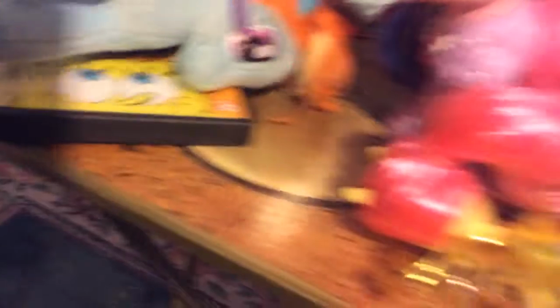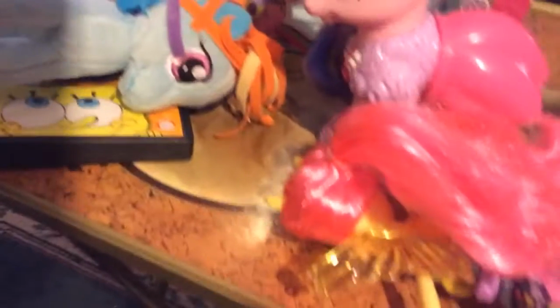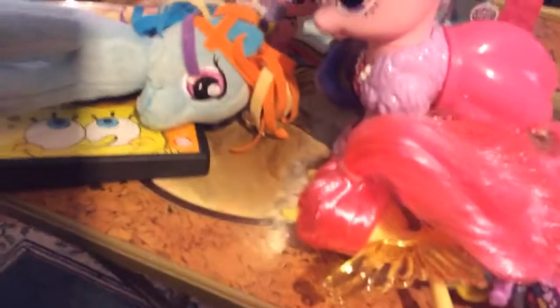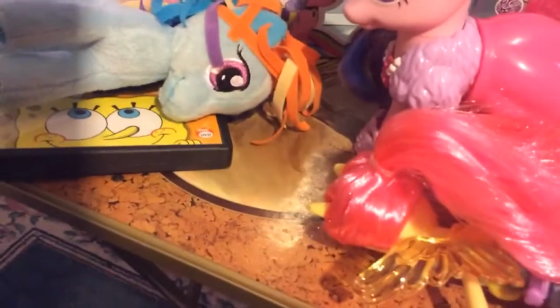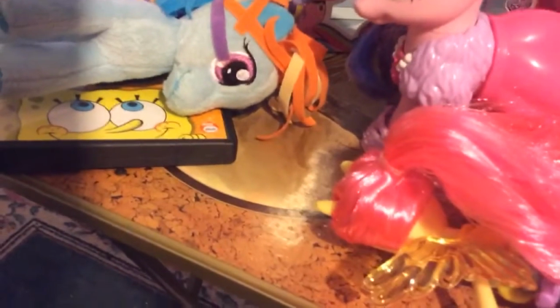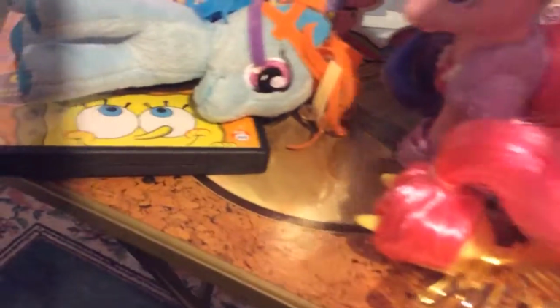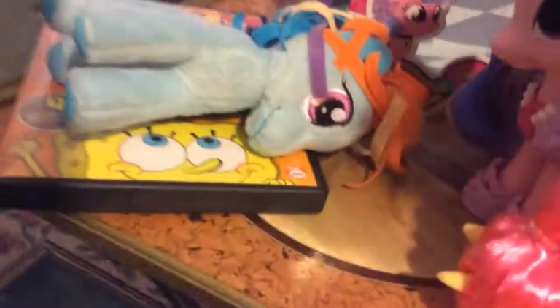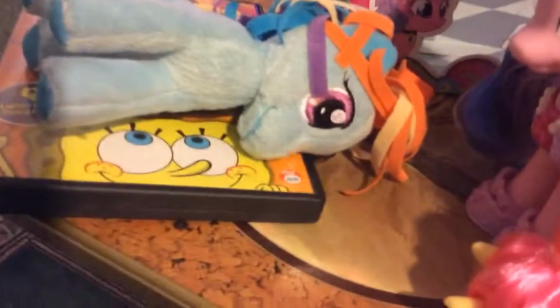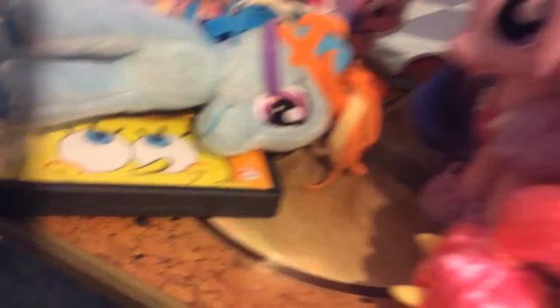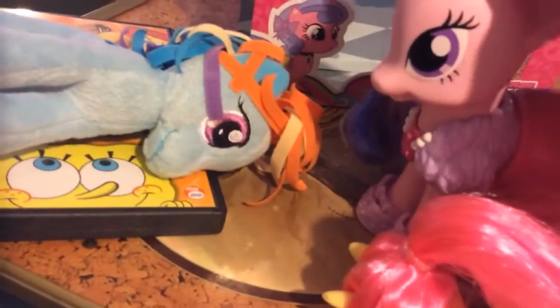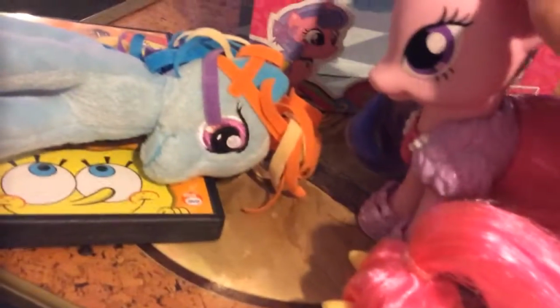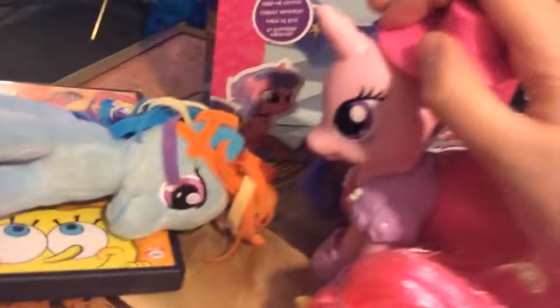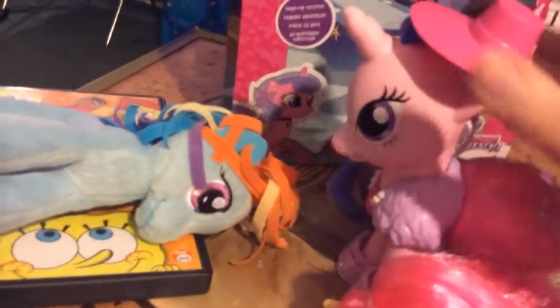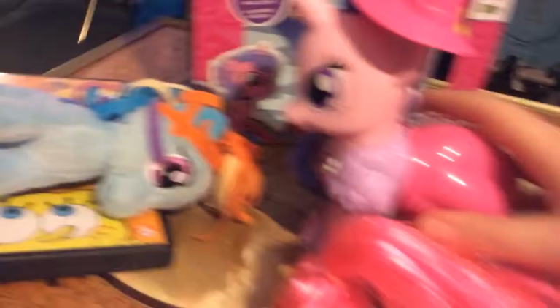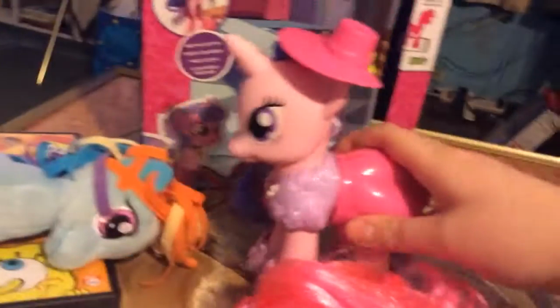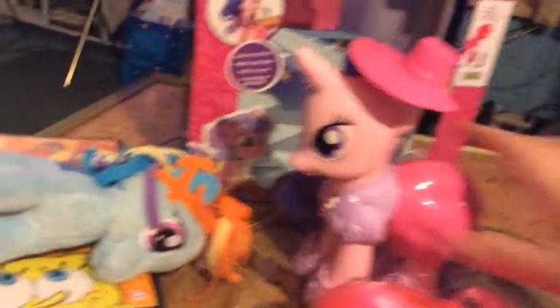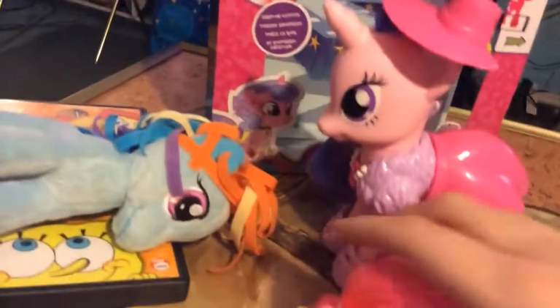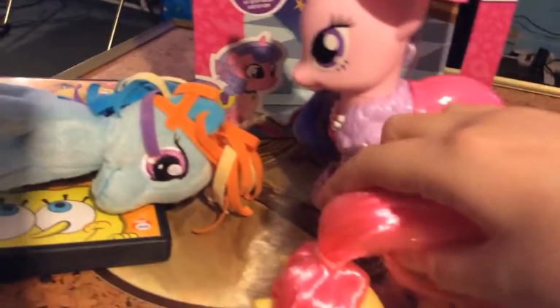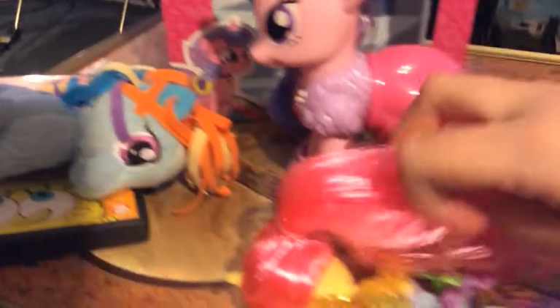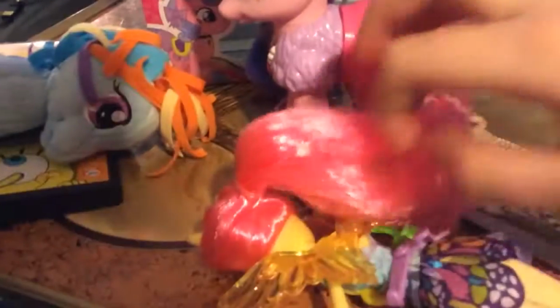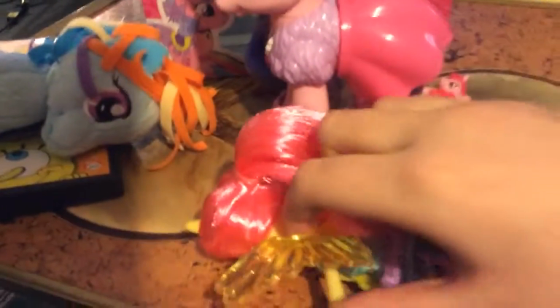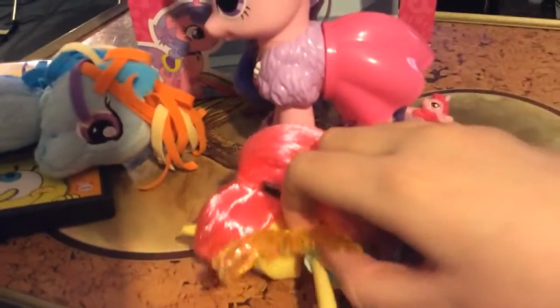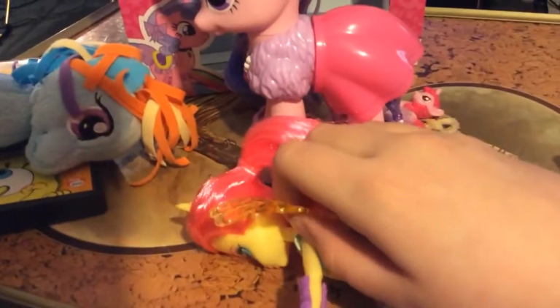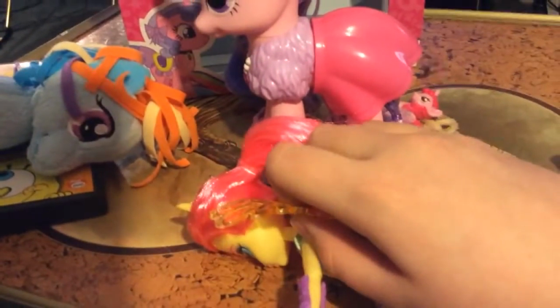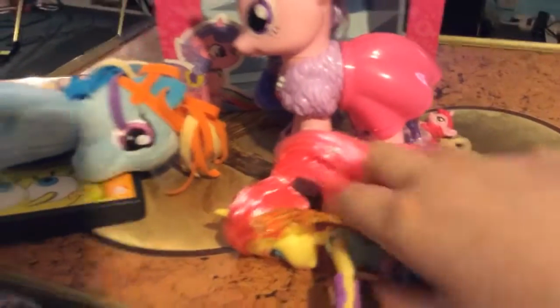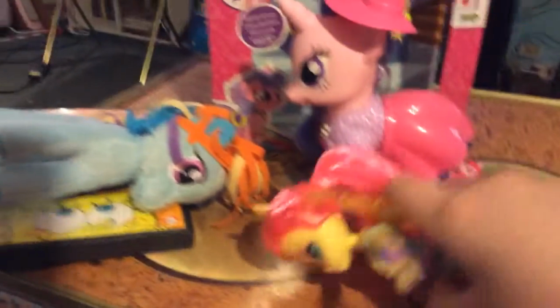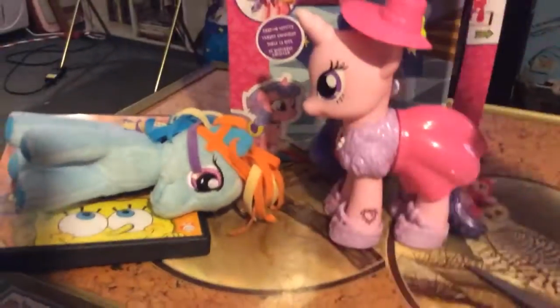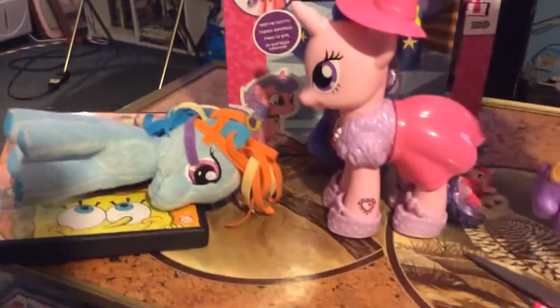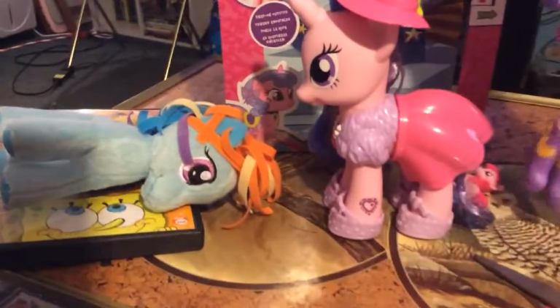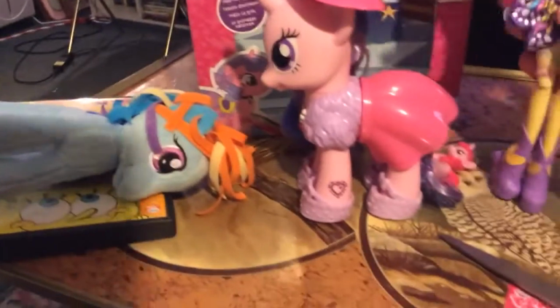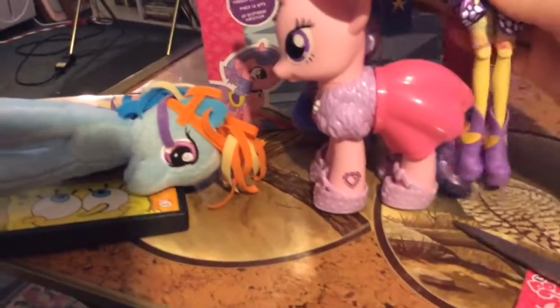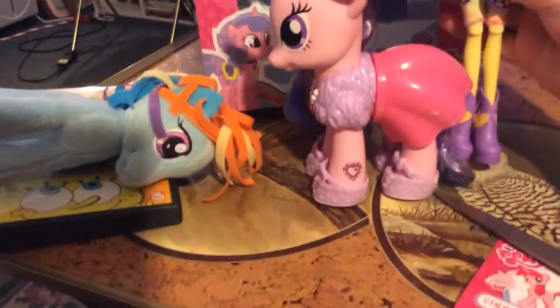And the hat fell off. There. The wings come off, but I'm not going to take them off. But she's so cute.